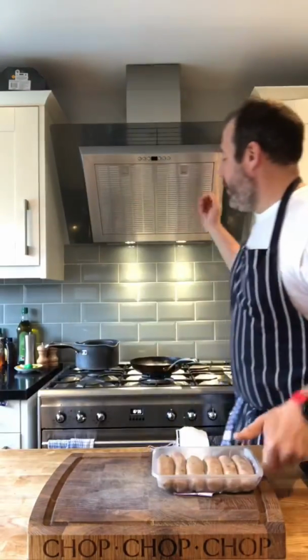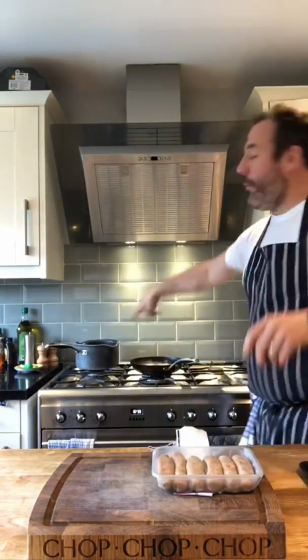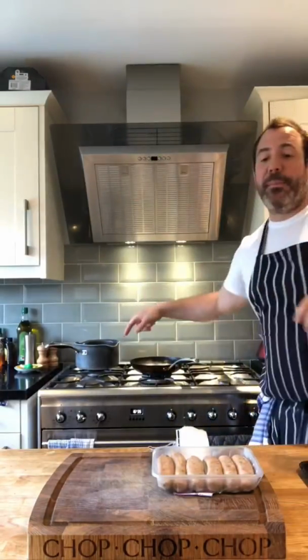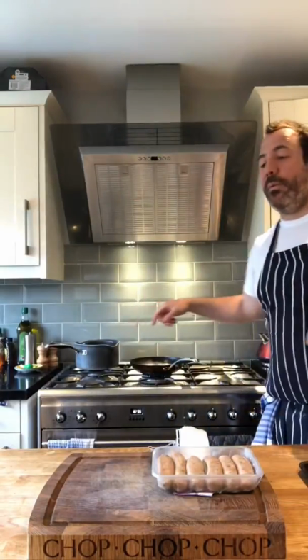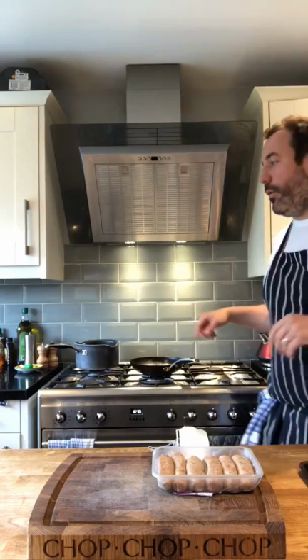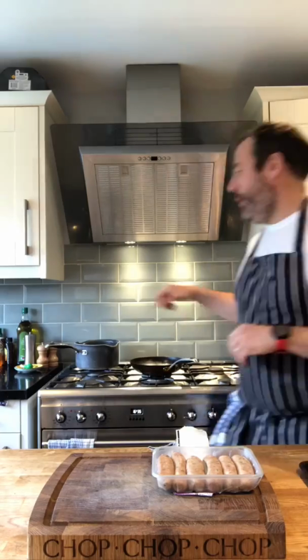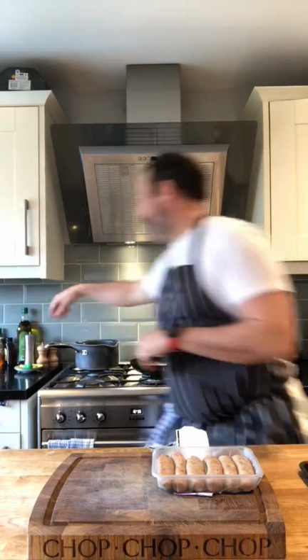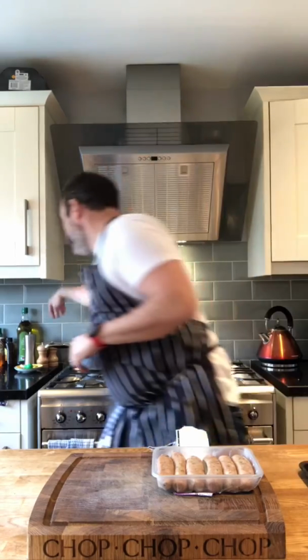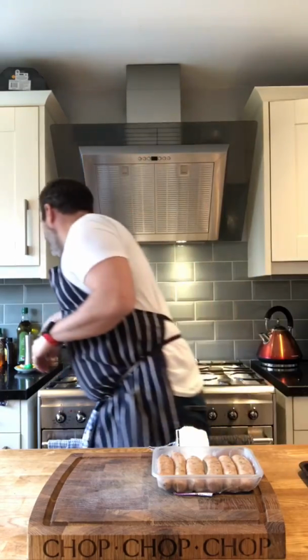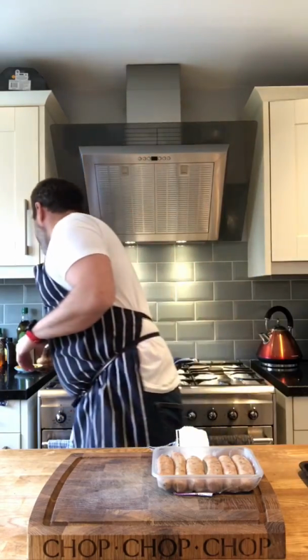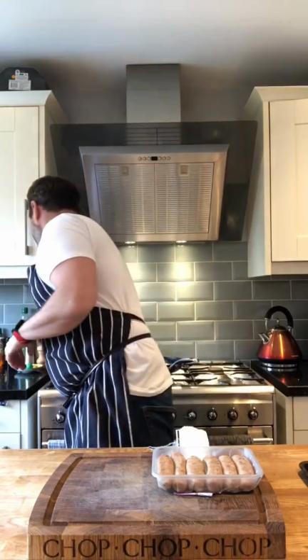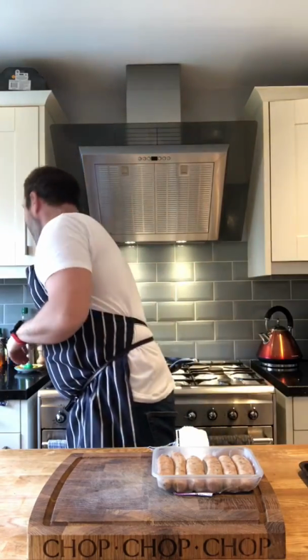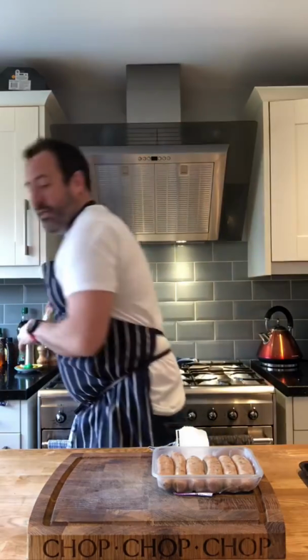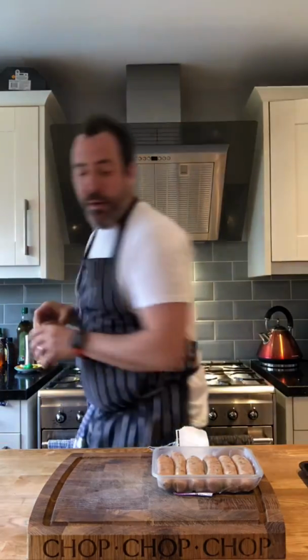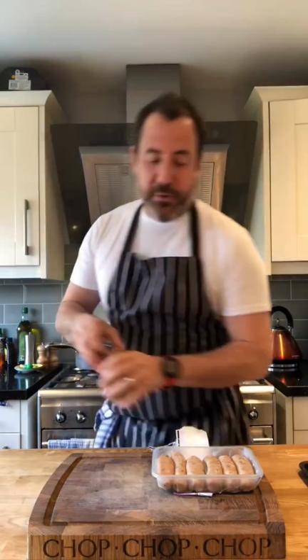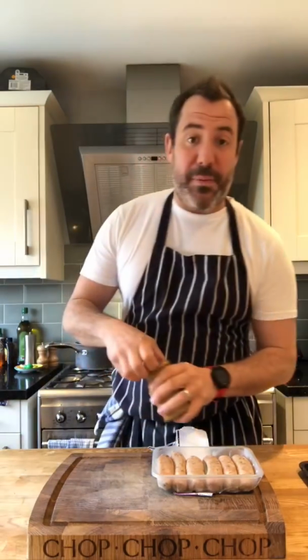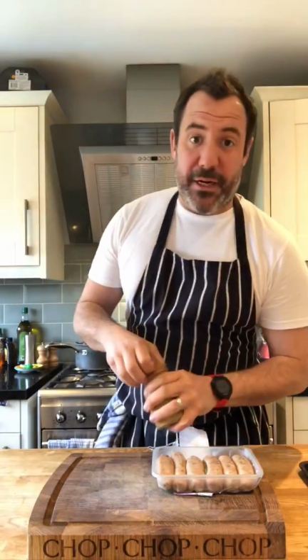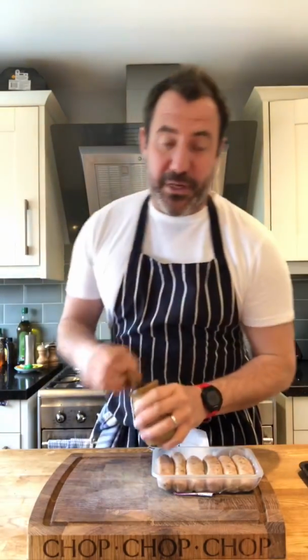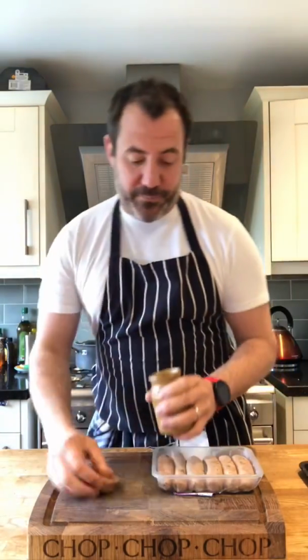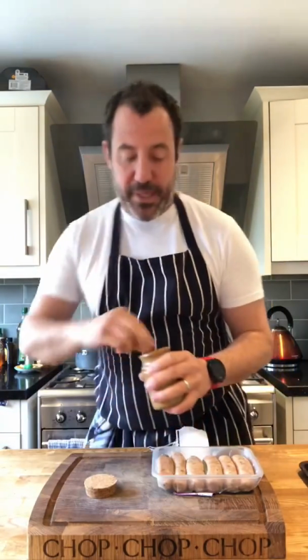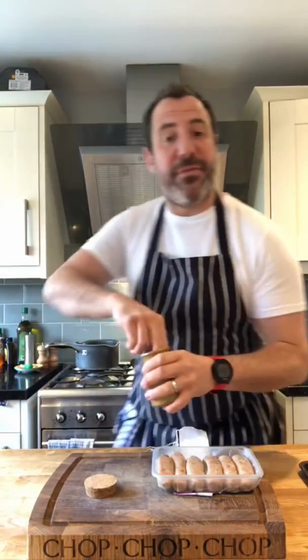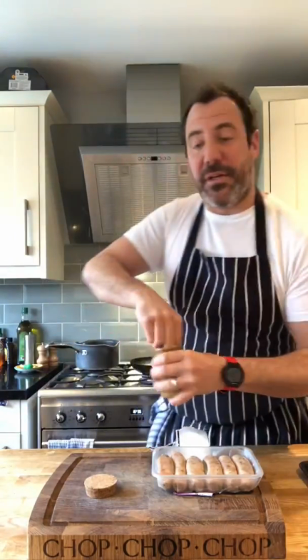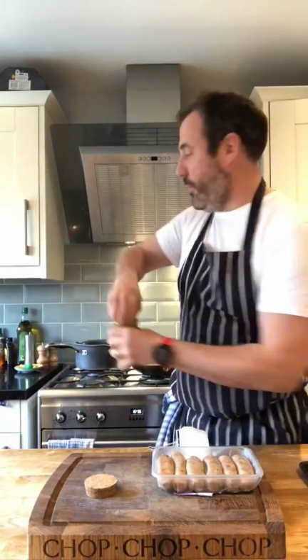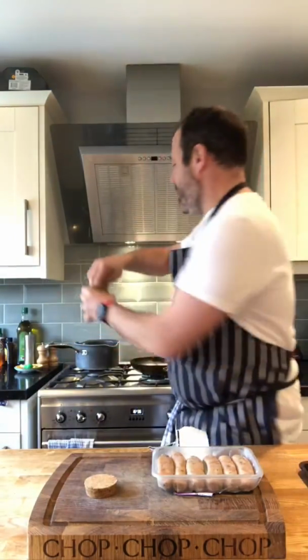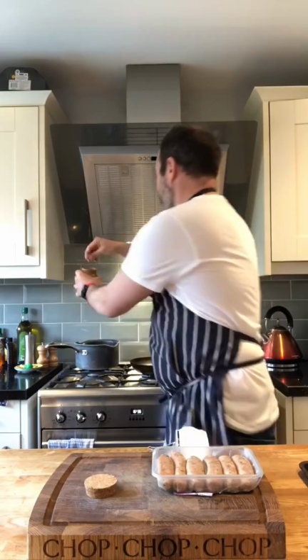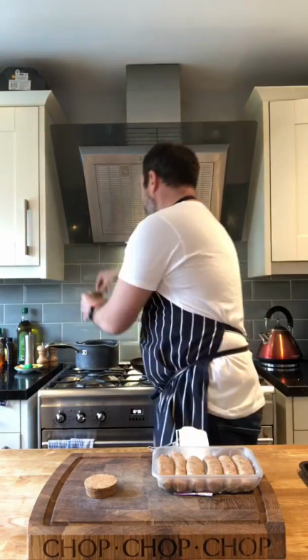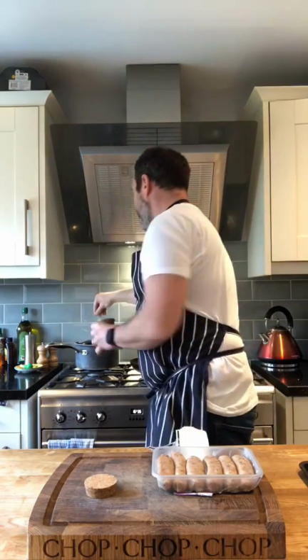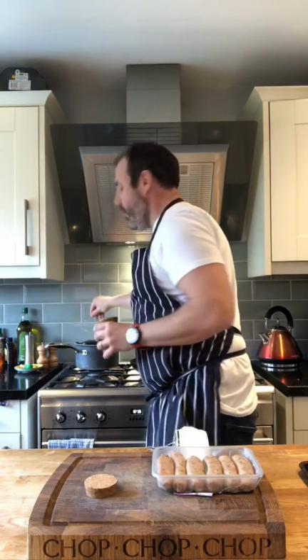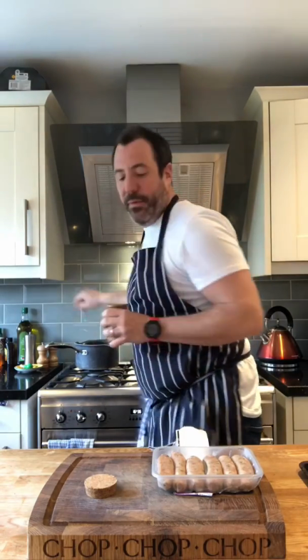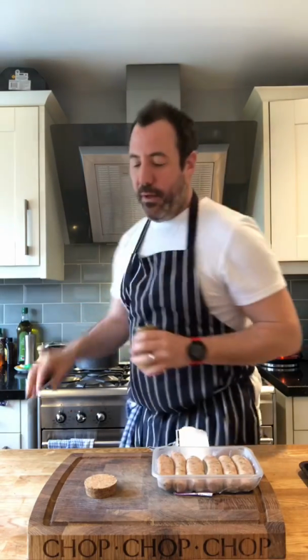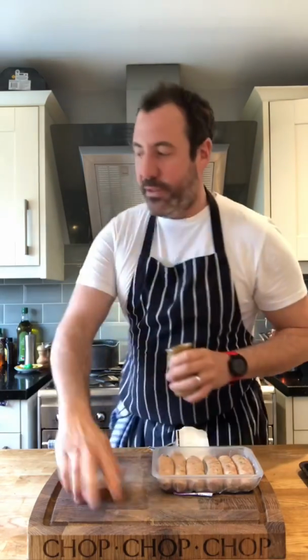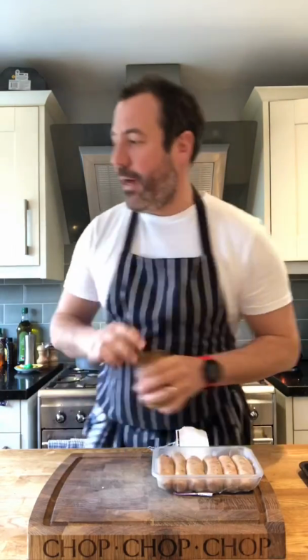So I've got a pan of boiling water on there for my spuds. I'm going to do sweet potato mash - here's the first little twist. There's some salt for the spuds.